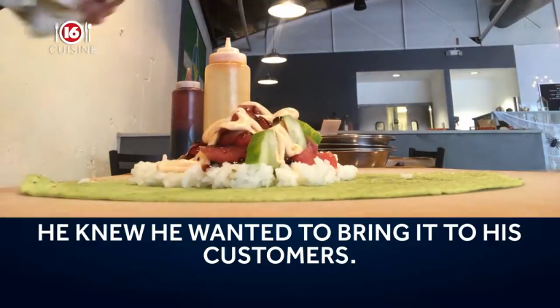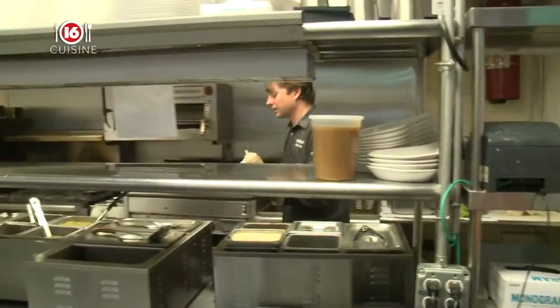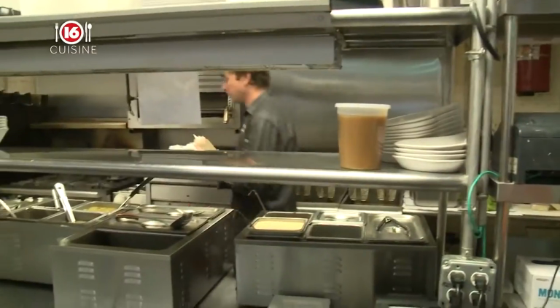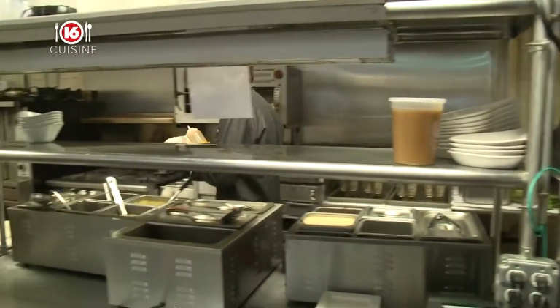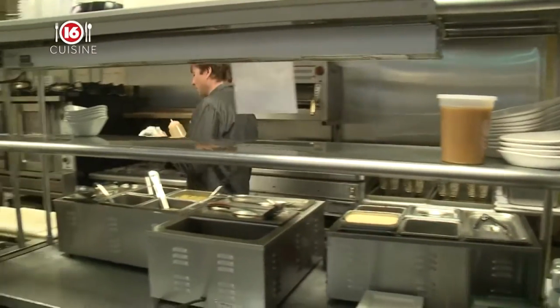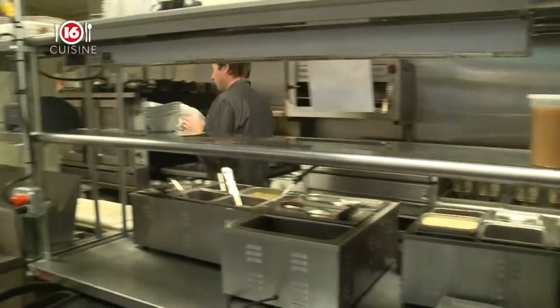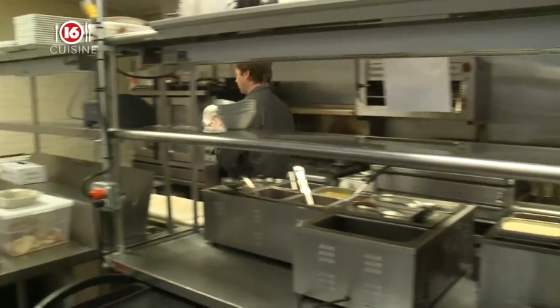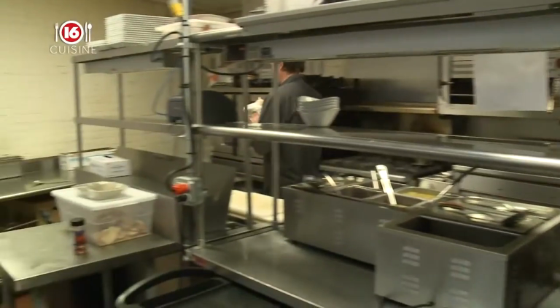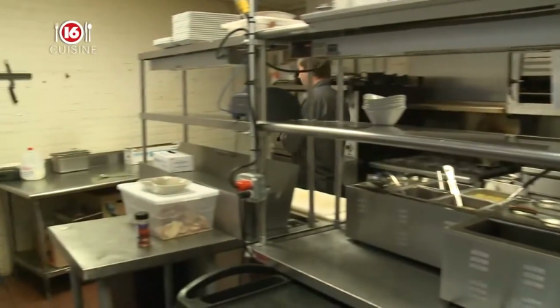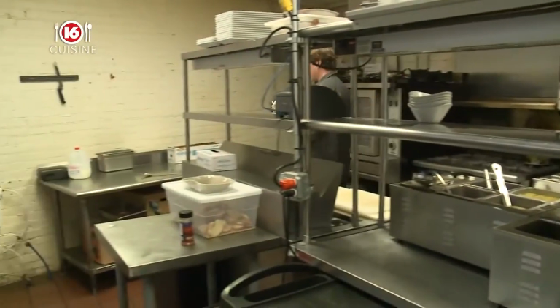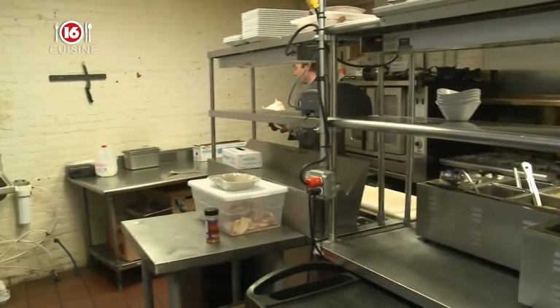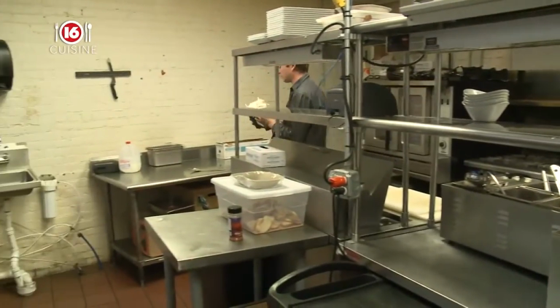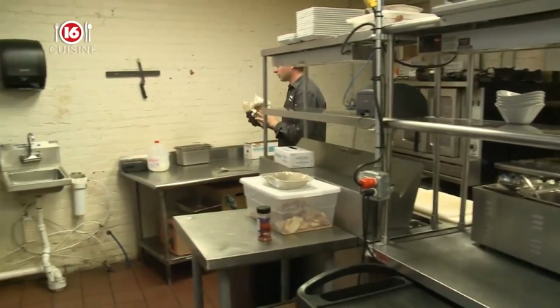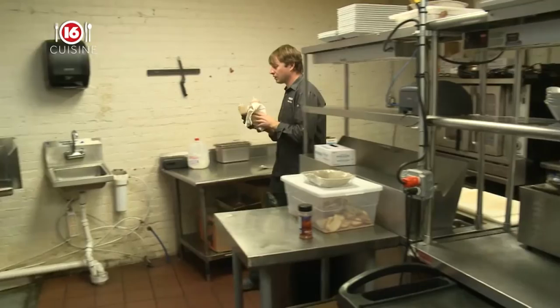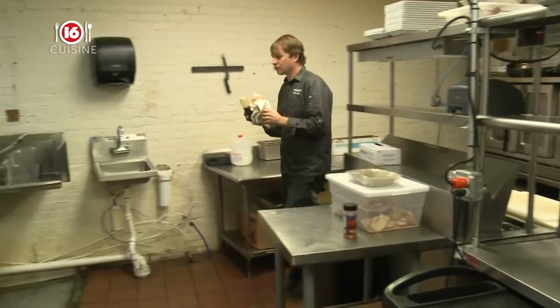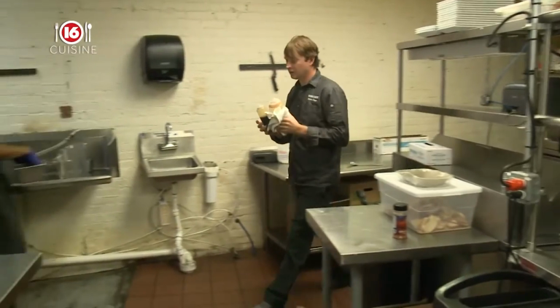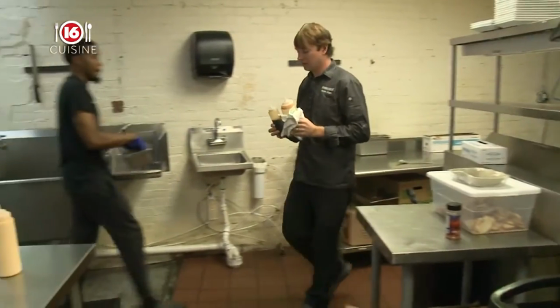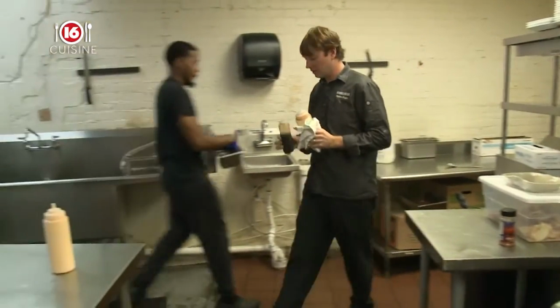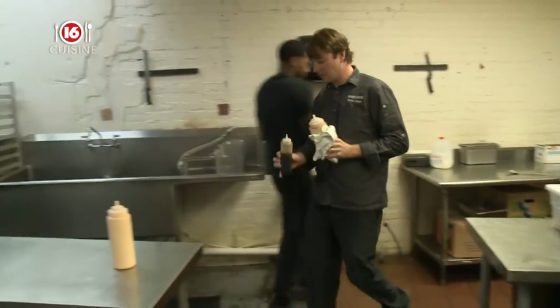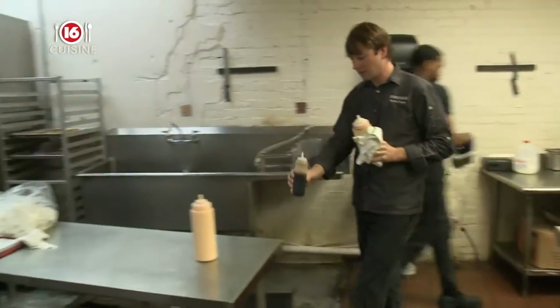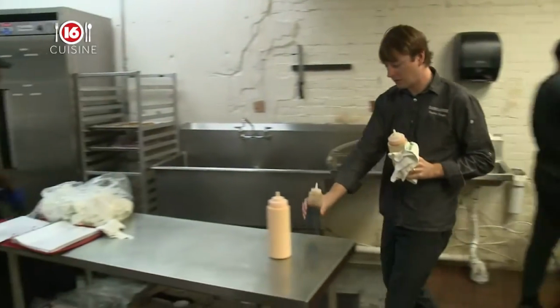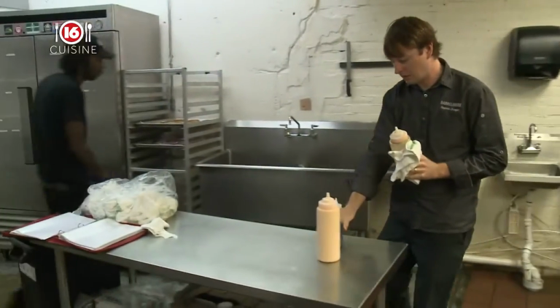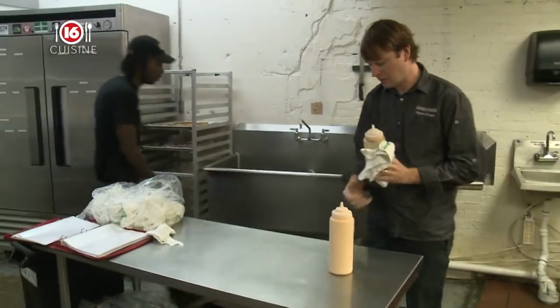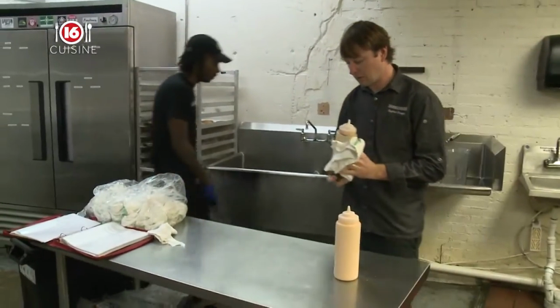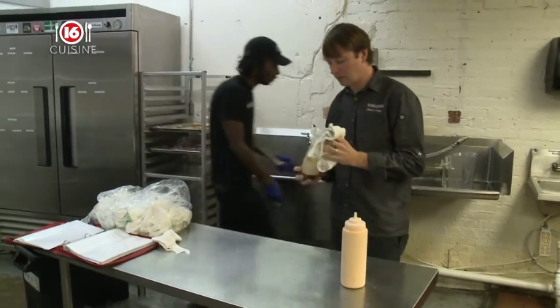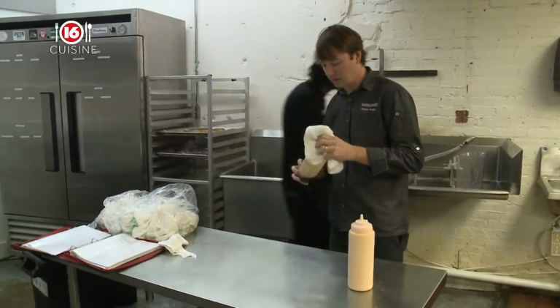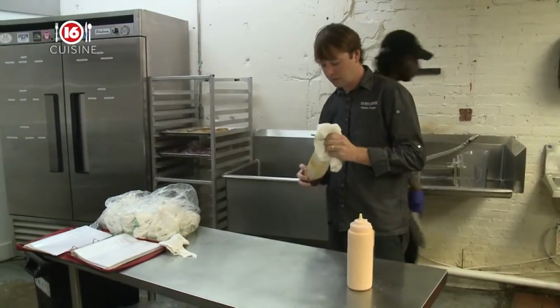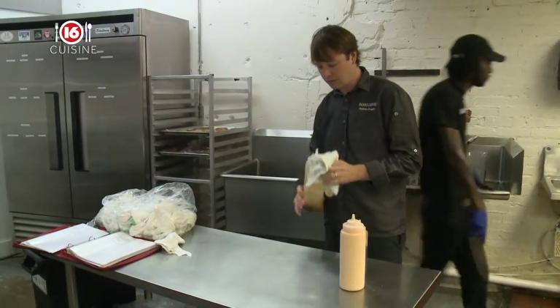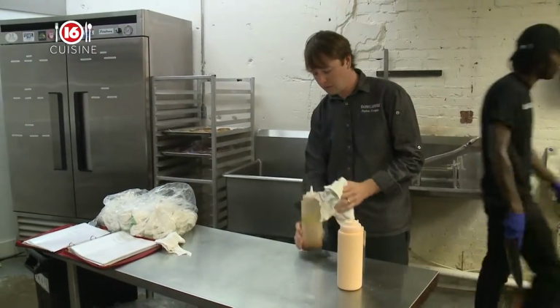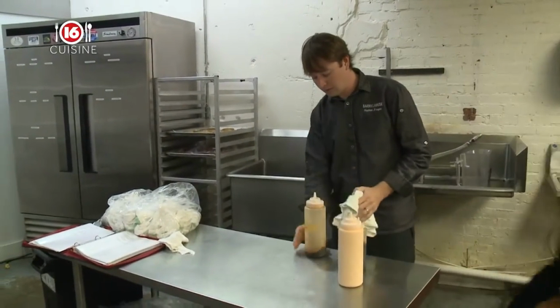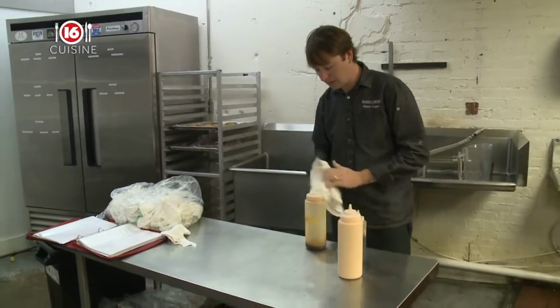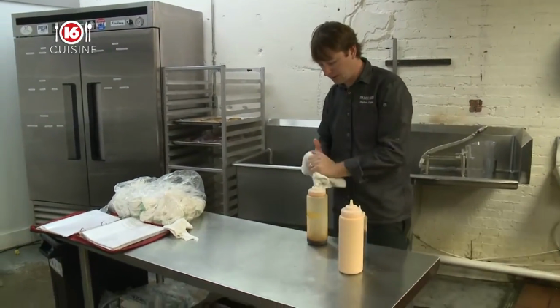When I was younger and going to eat at restaurants and stuff, I wish that there was a chef that had gone out and done stuff like this, so that I could try something.